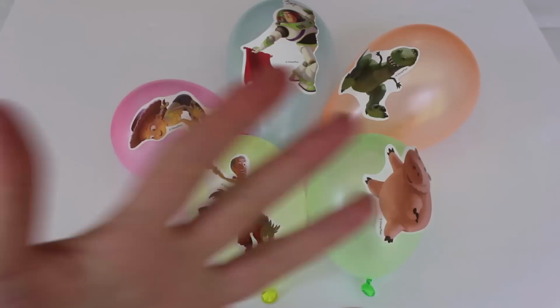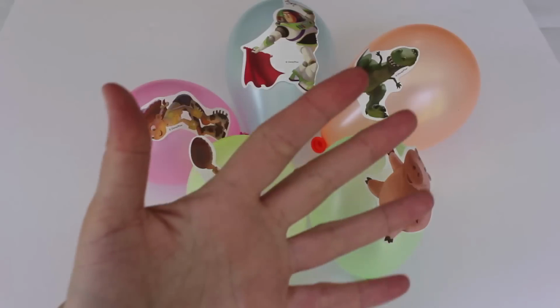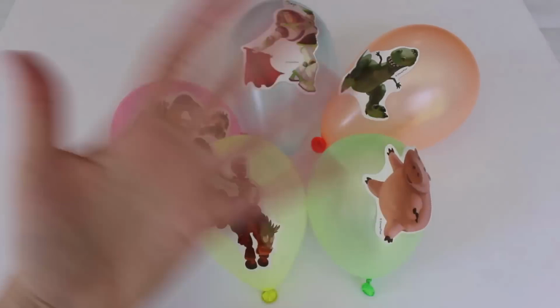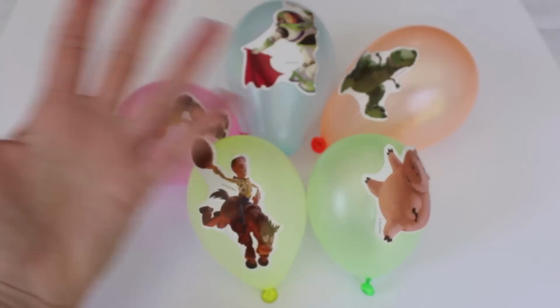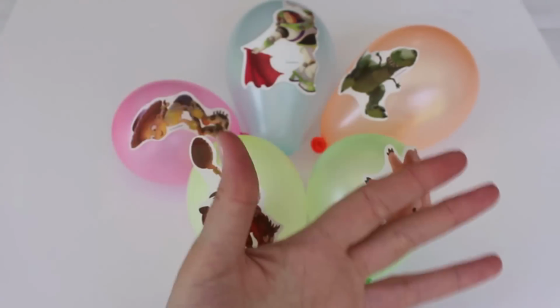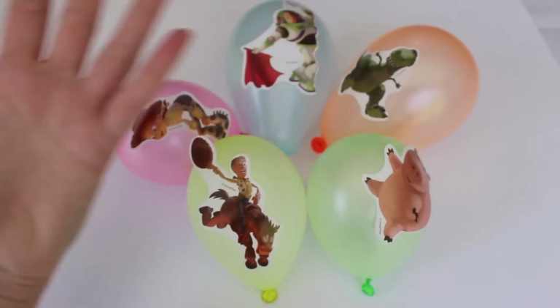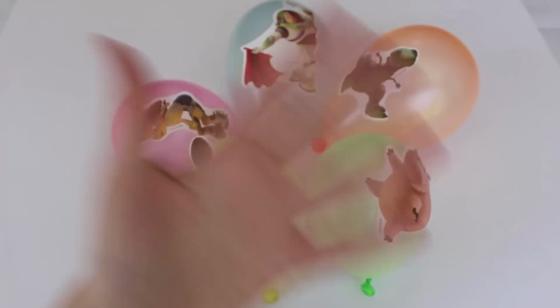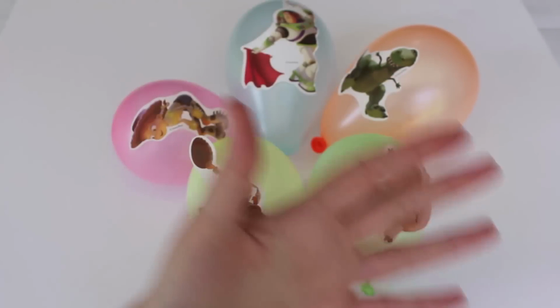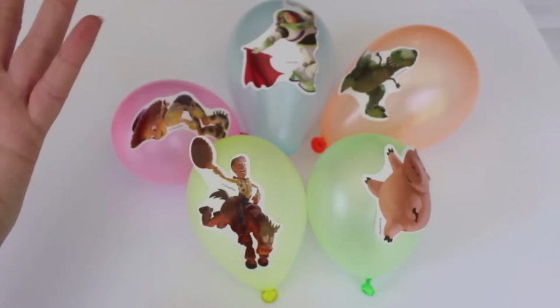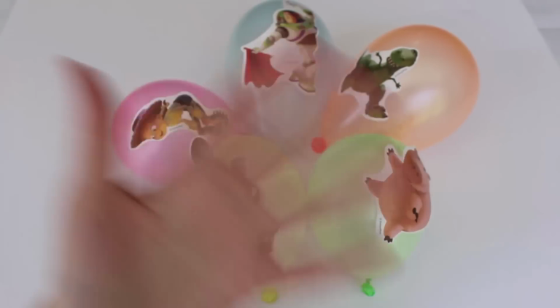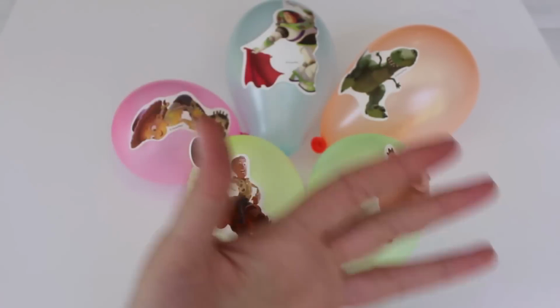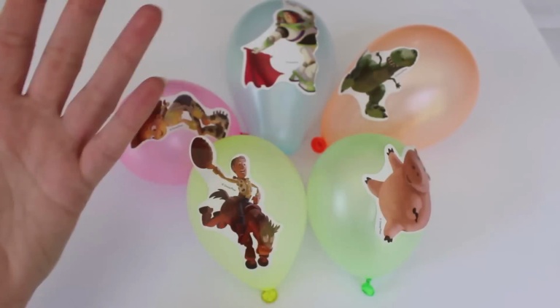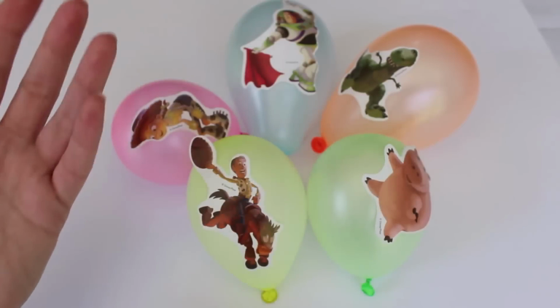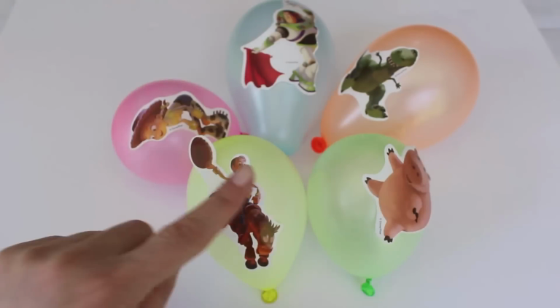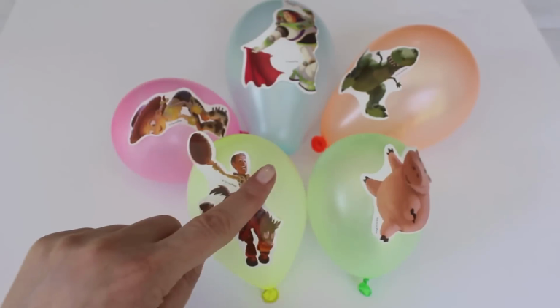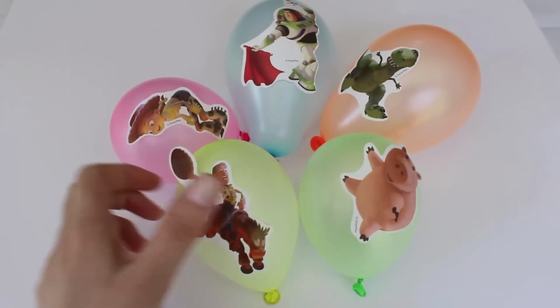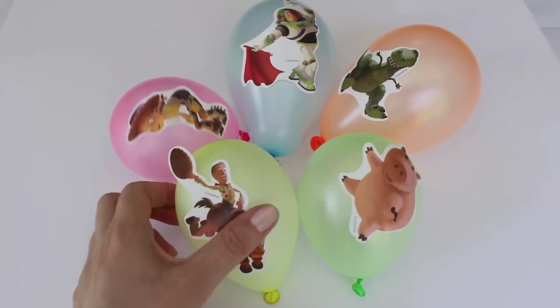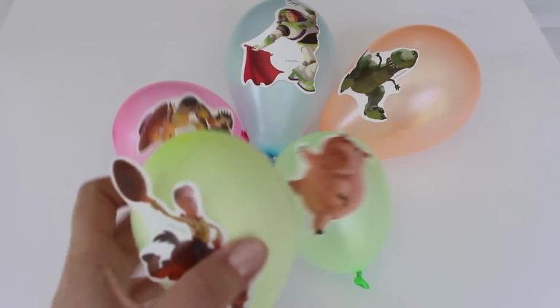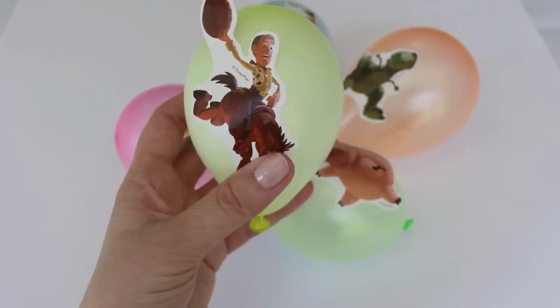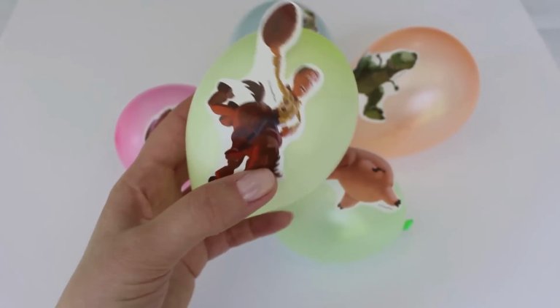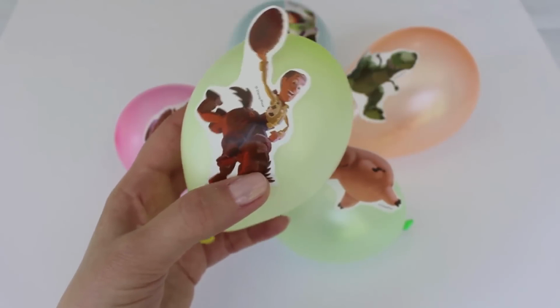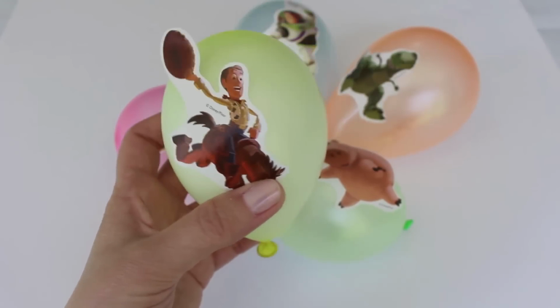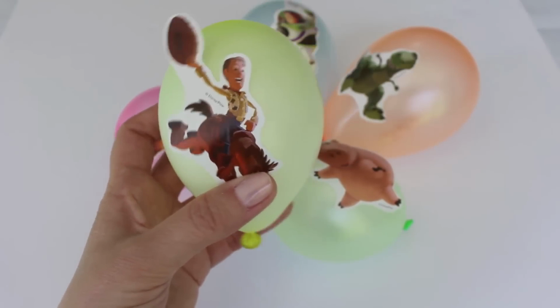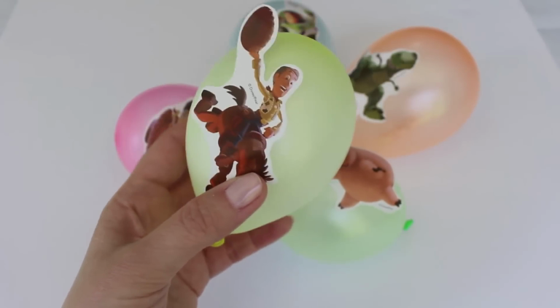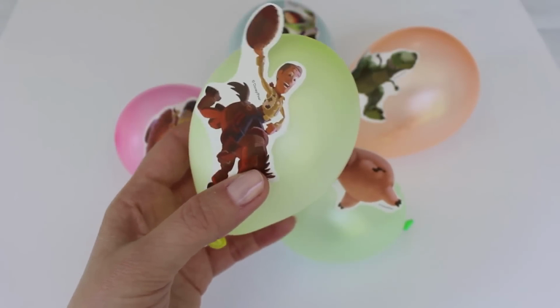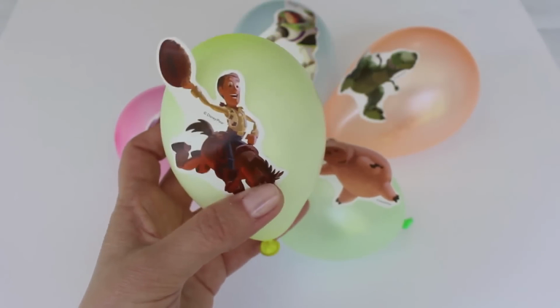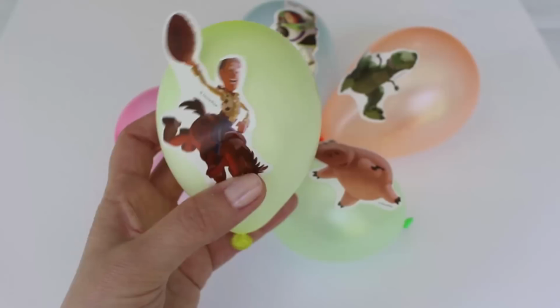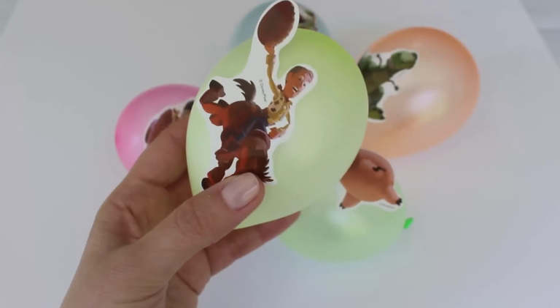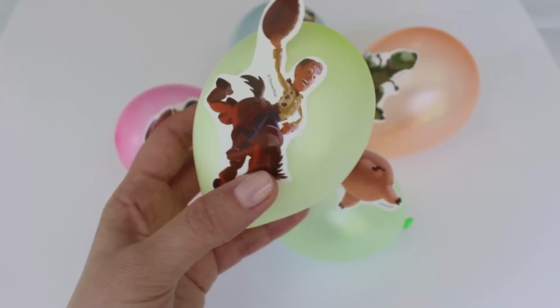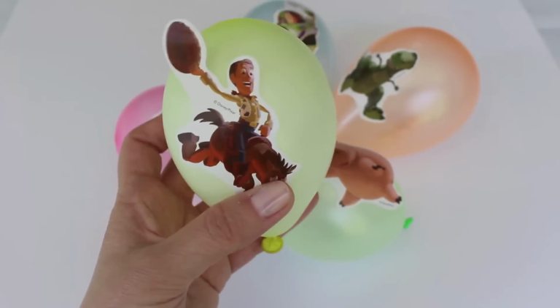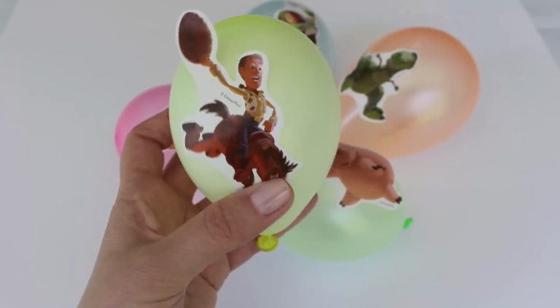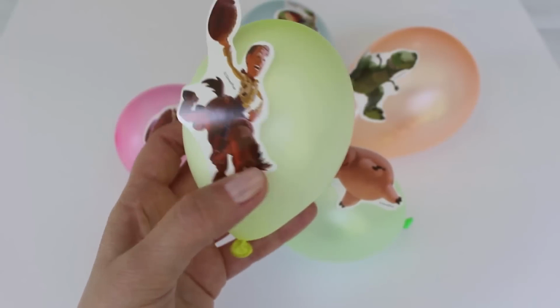Yellow Balloon, Yellow Balloon, where are you? Here I am, here I am, how do you do?